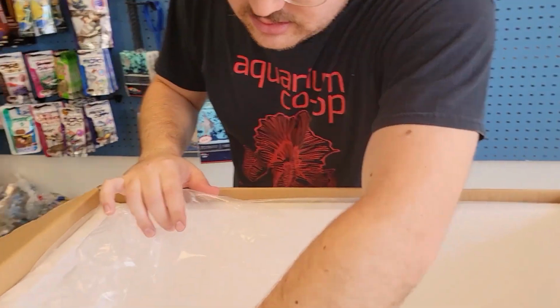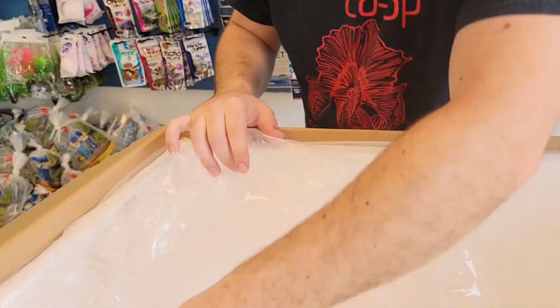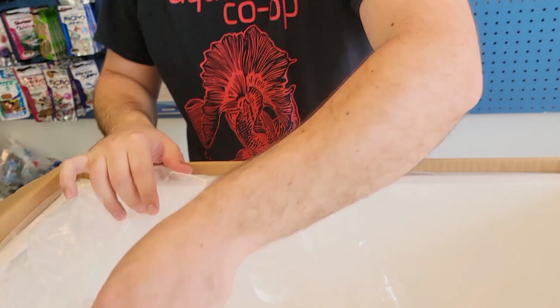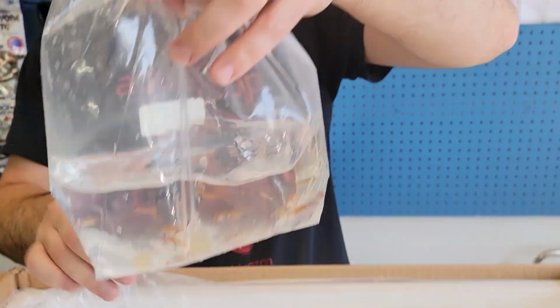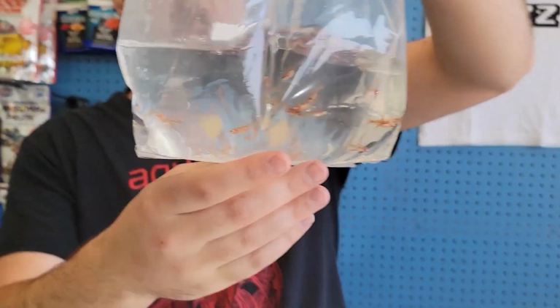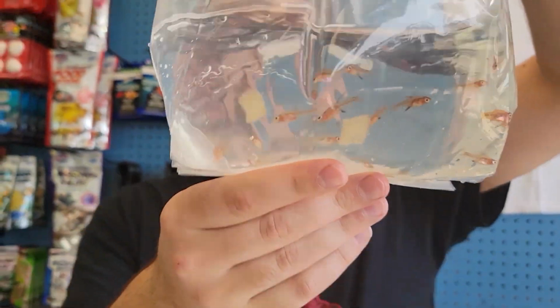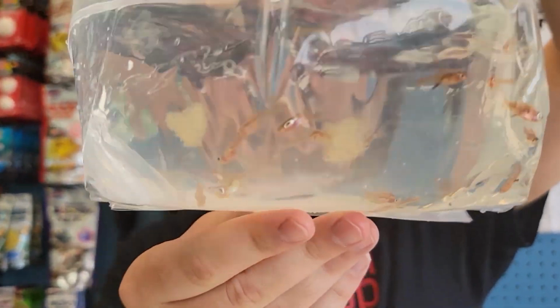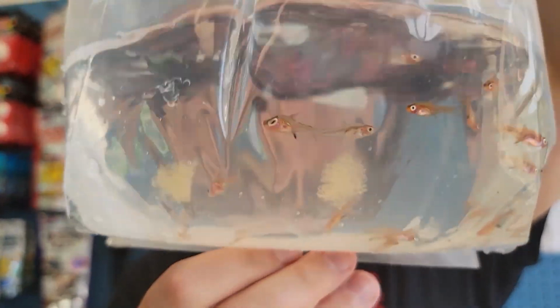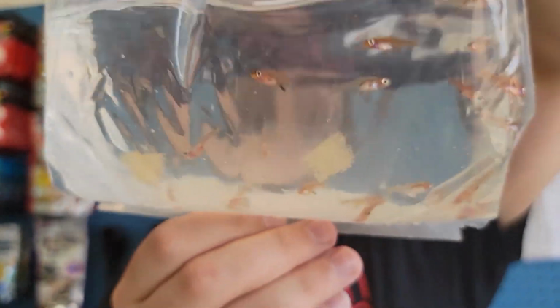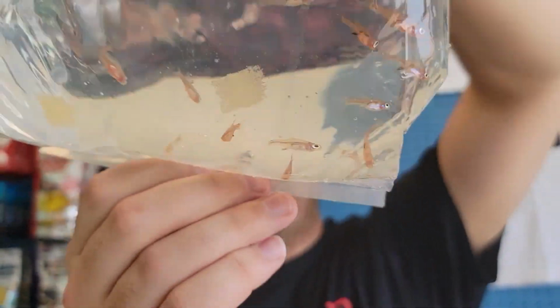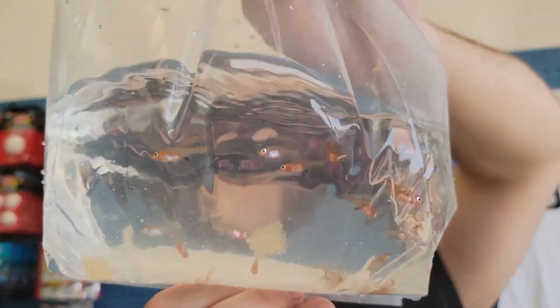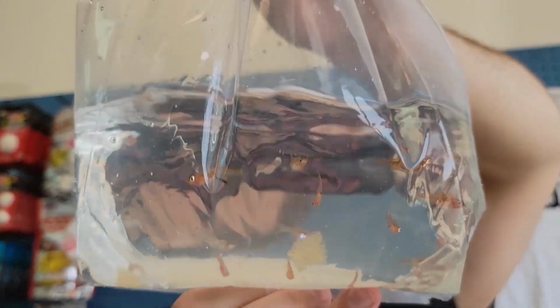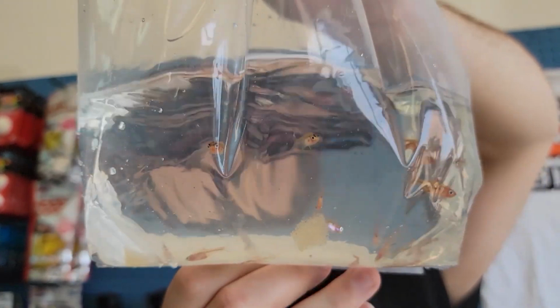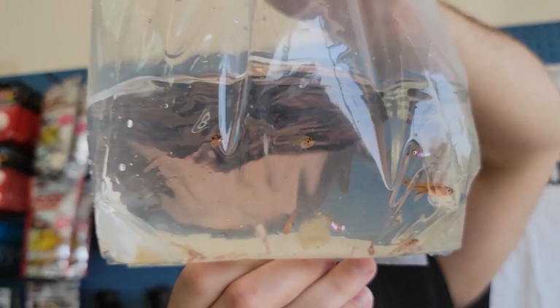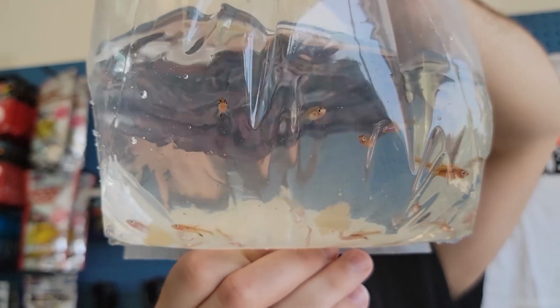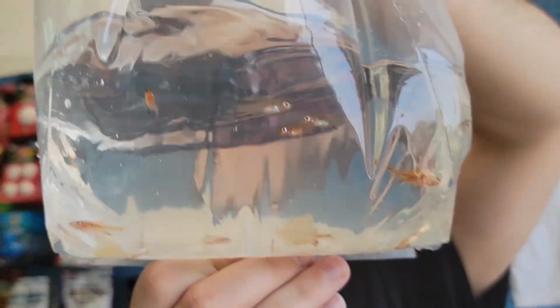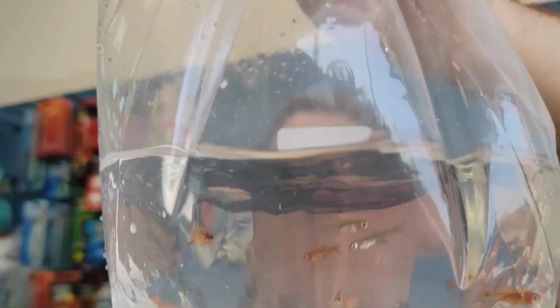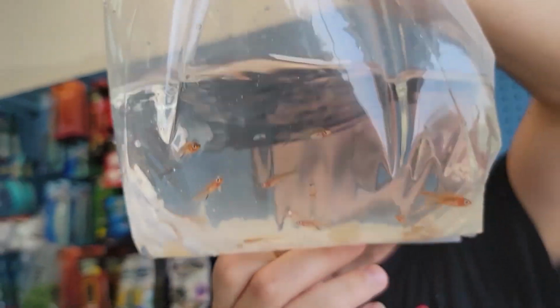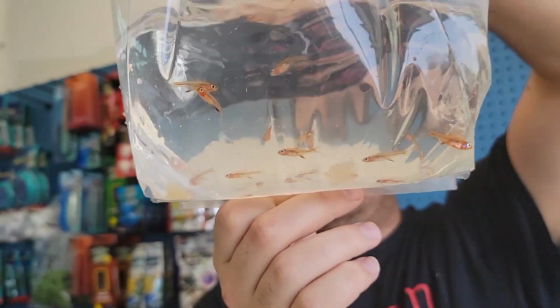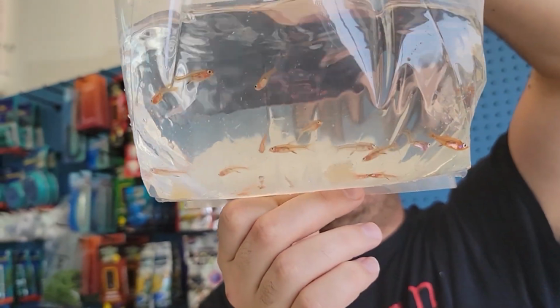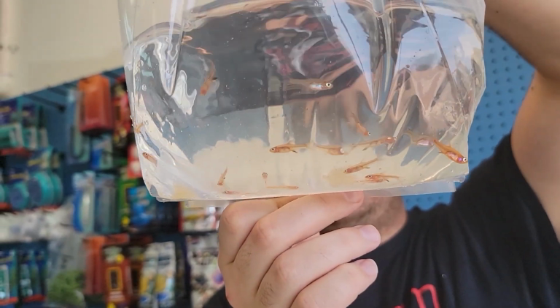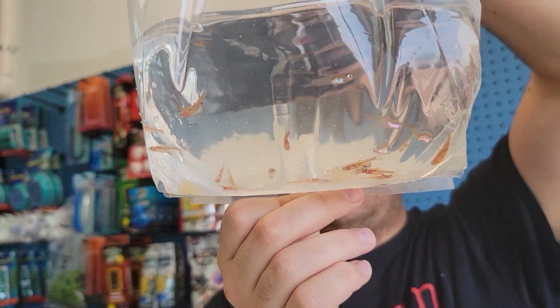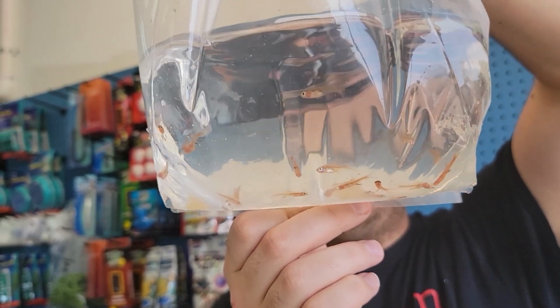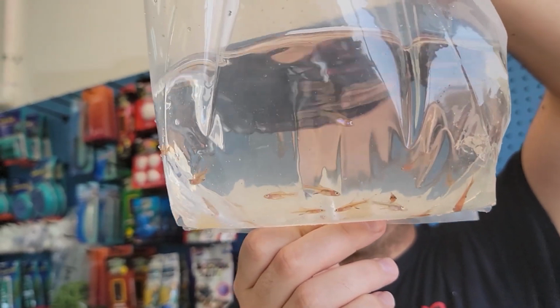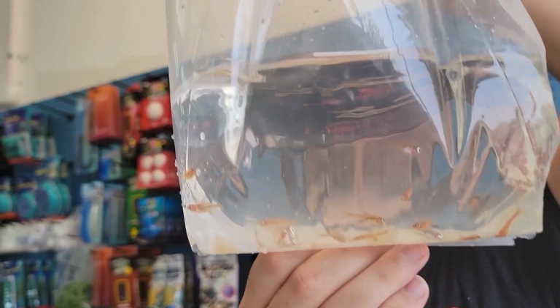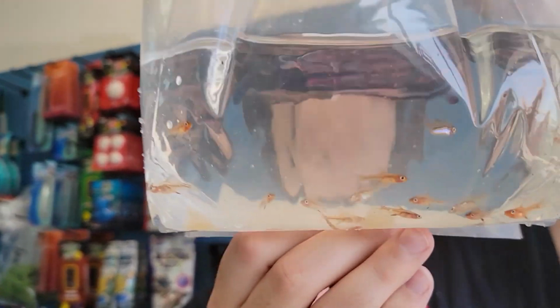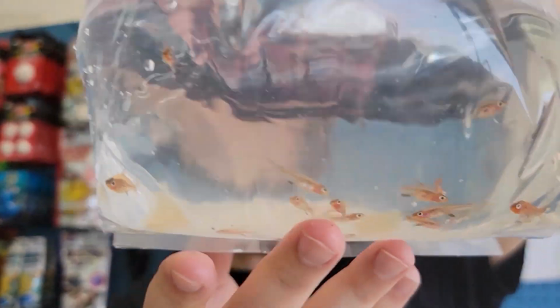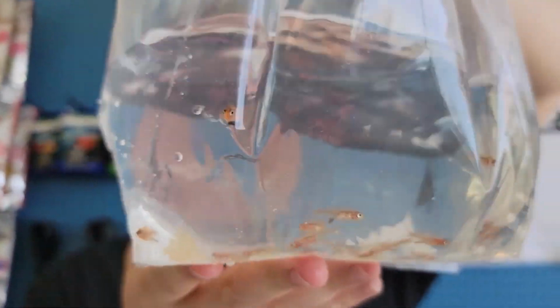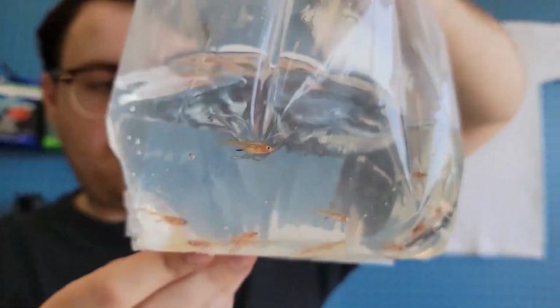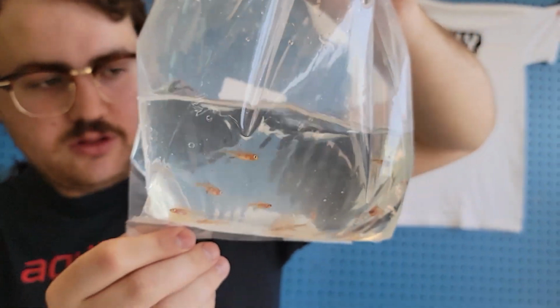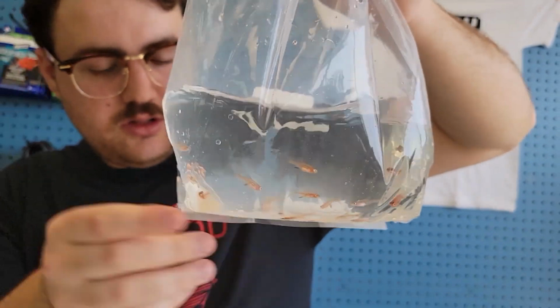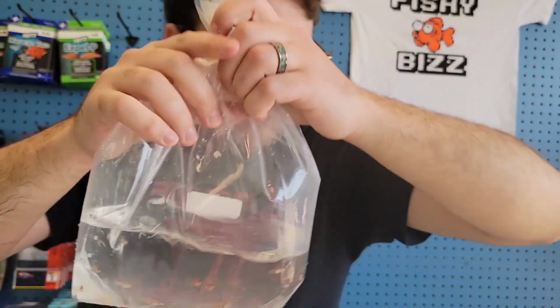And last but not least, these are the neon red Rasboras — so the red version, like the neon blue ones but they're red. It's also a green variant, but the red is probably the least common of the three. Pretty cool.